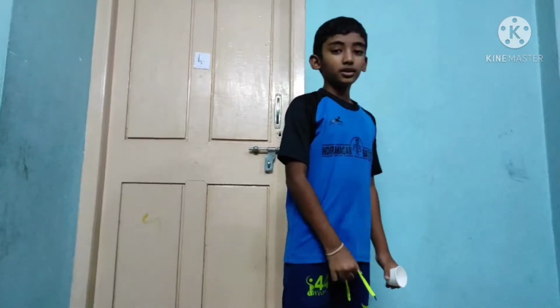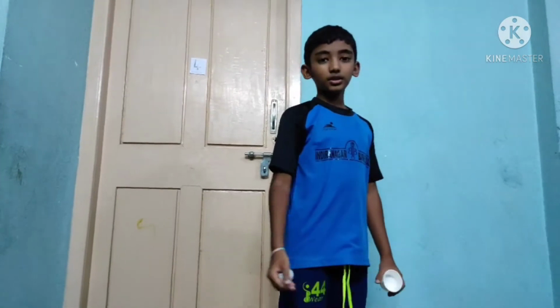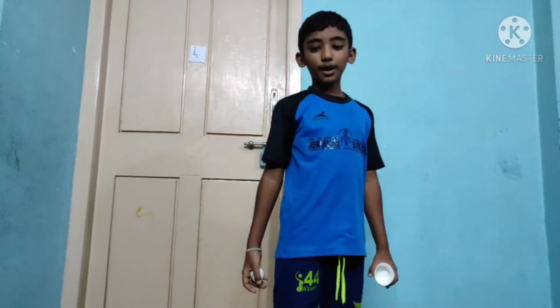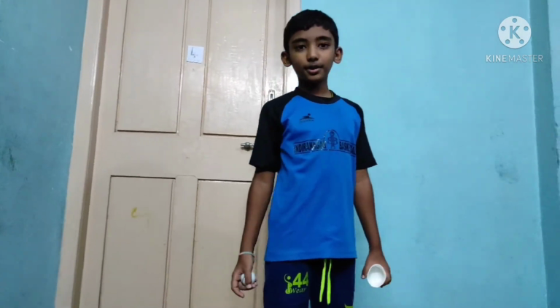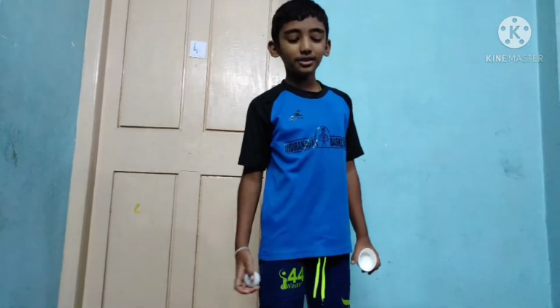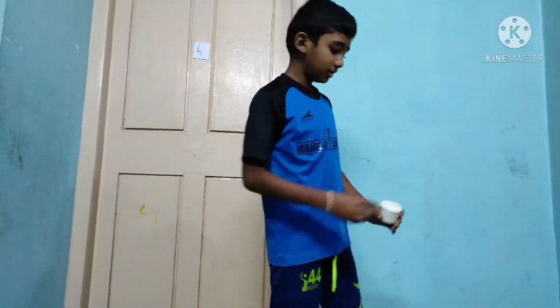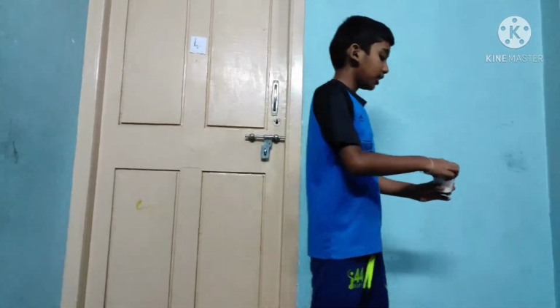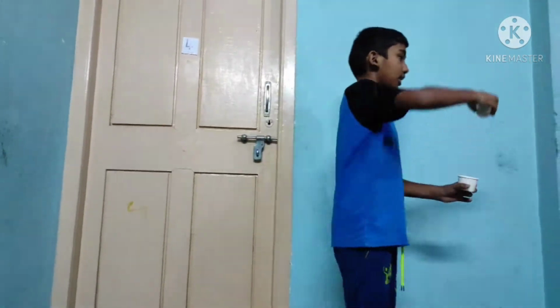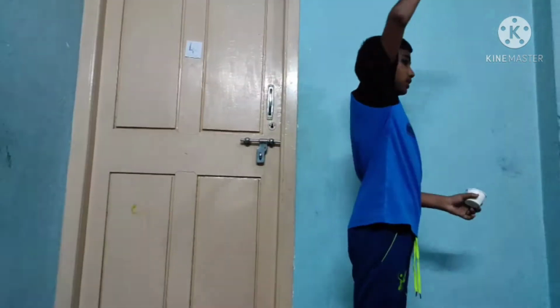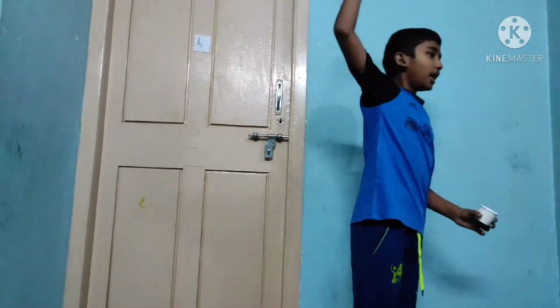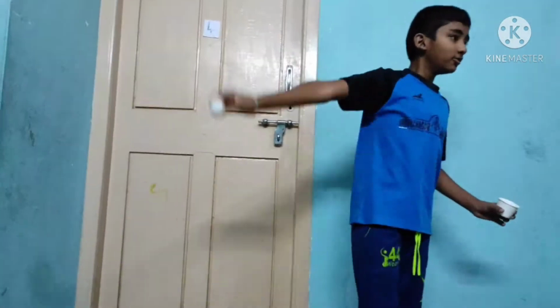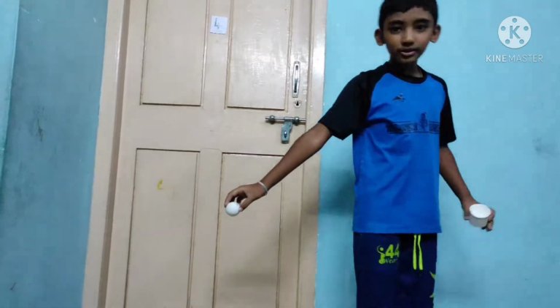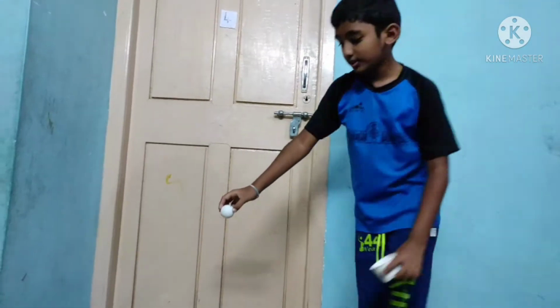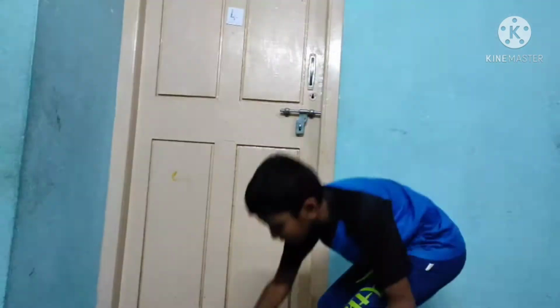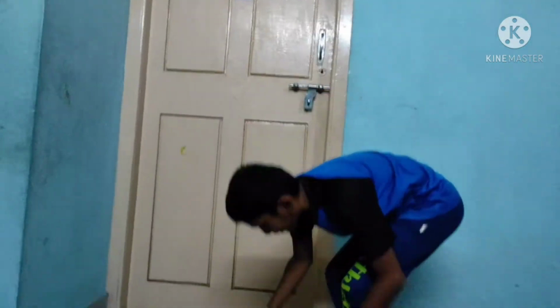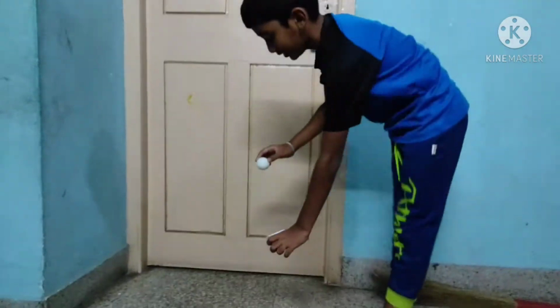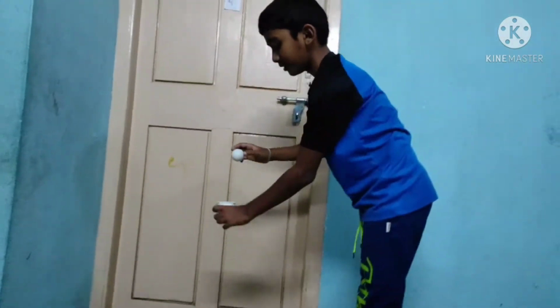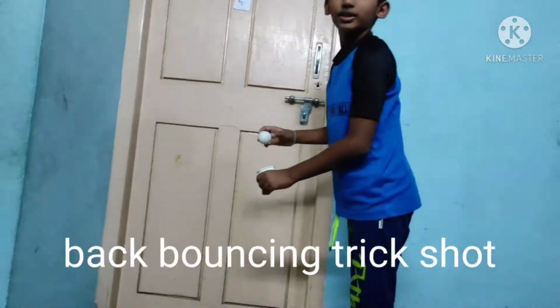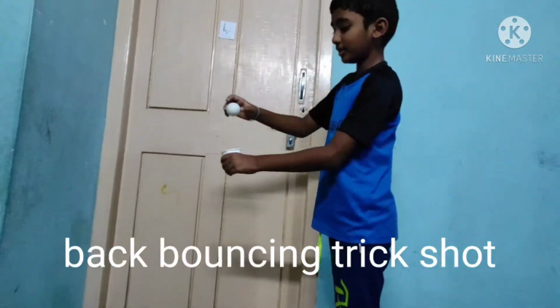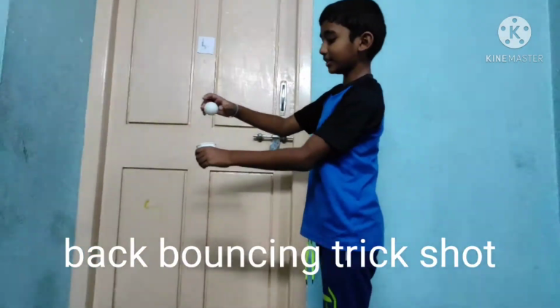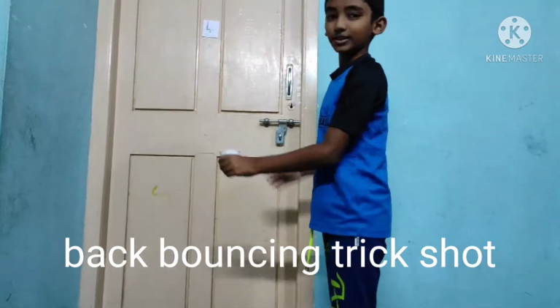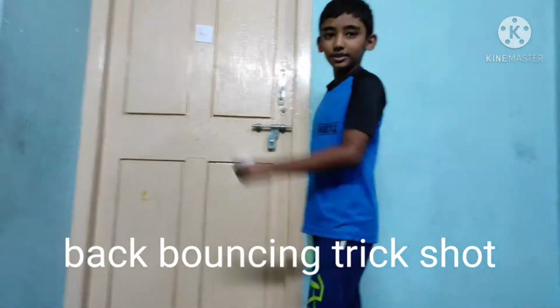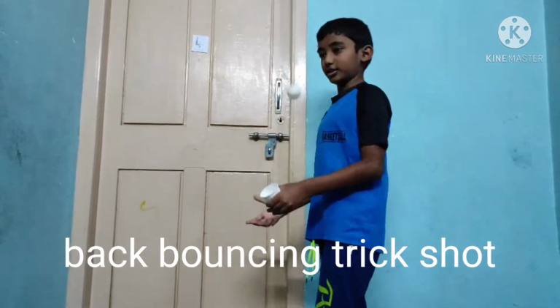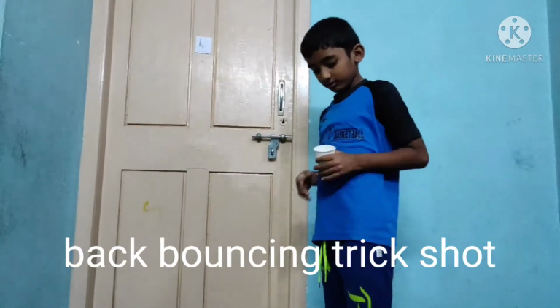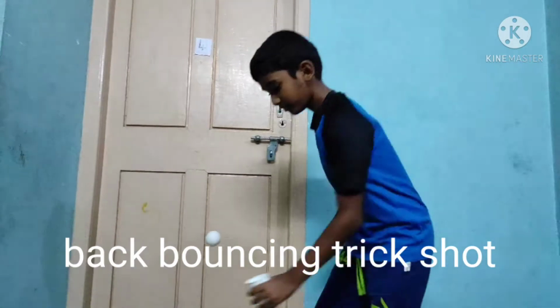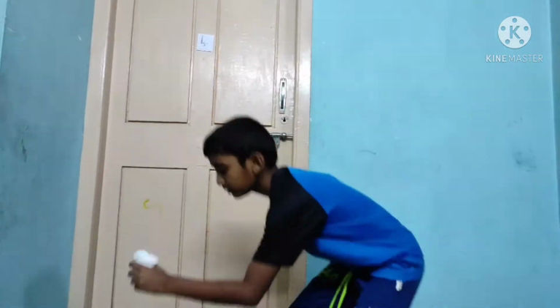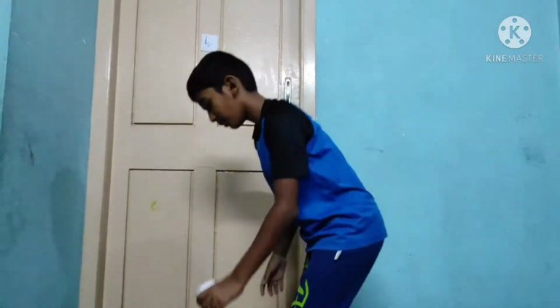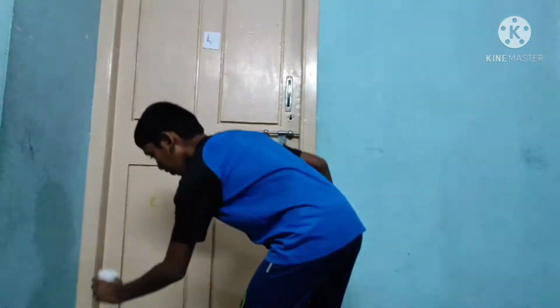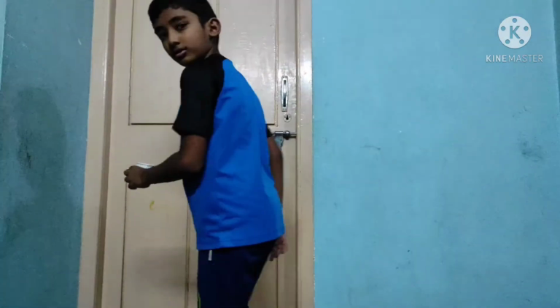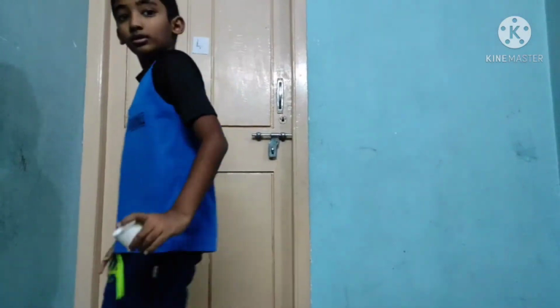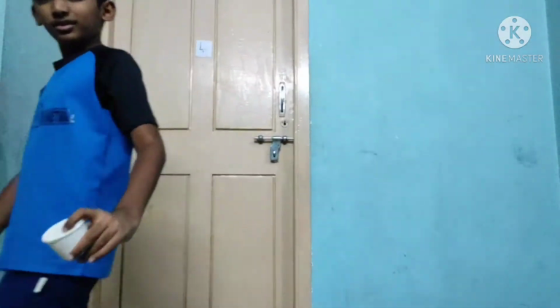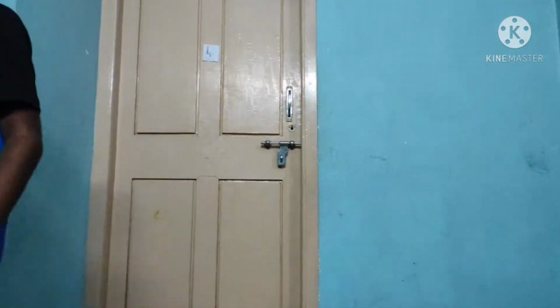This is the back bouncing trick shot. It will go like this, and it will bounce, then it will drop, then I will come like this and catch it. Let's start.